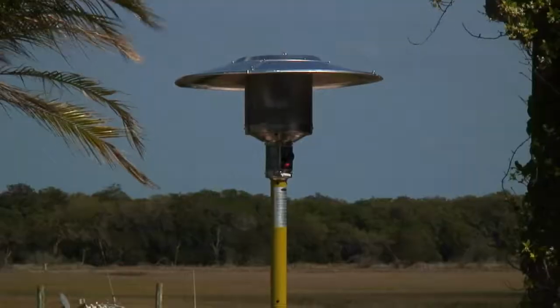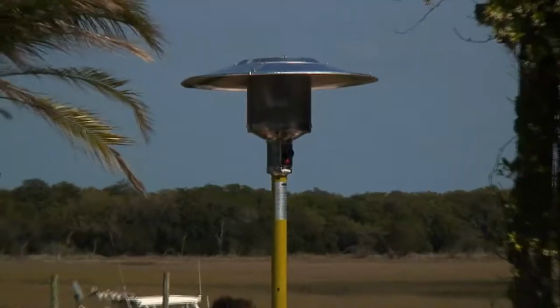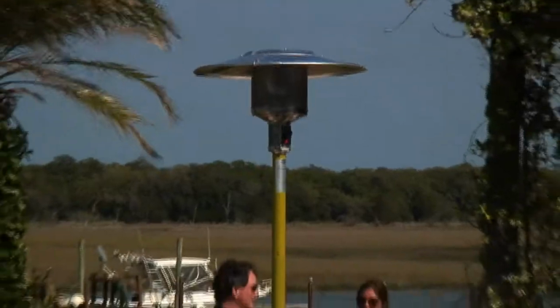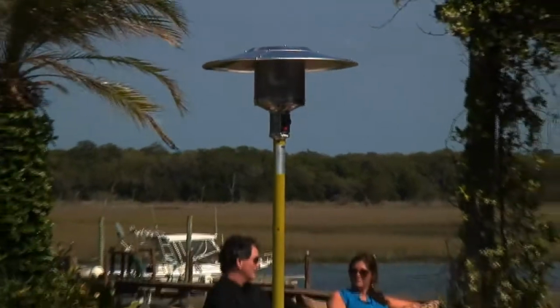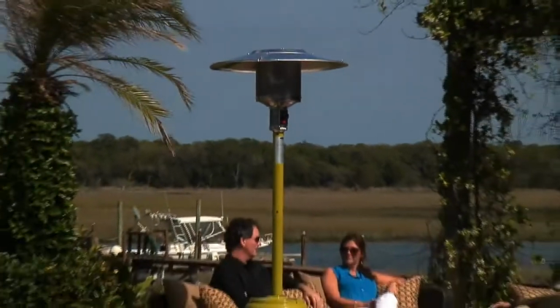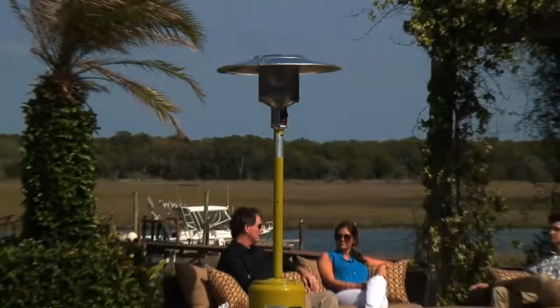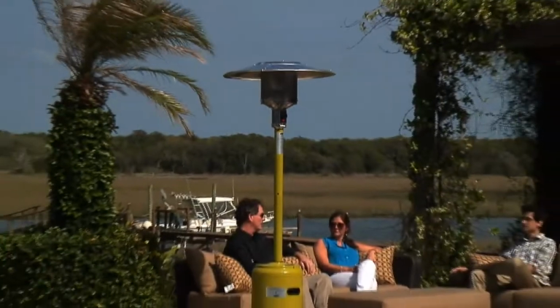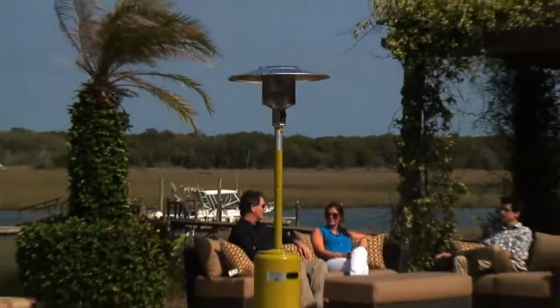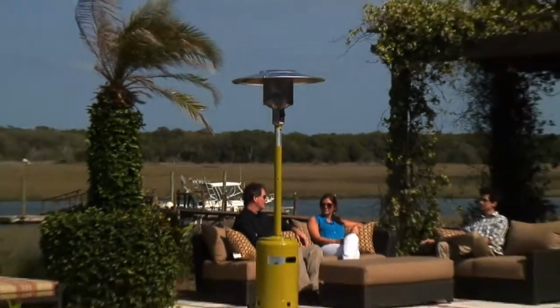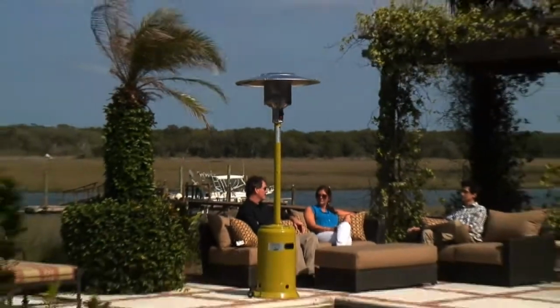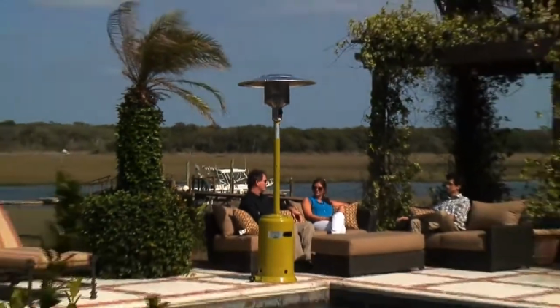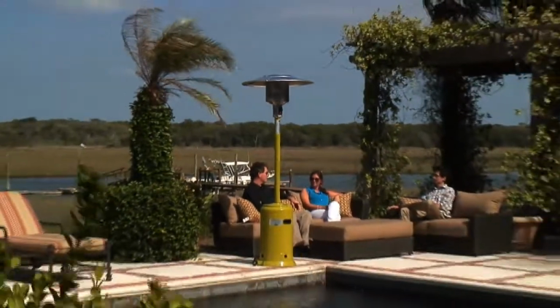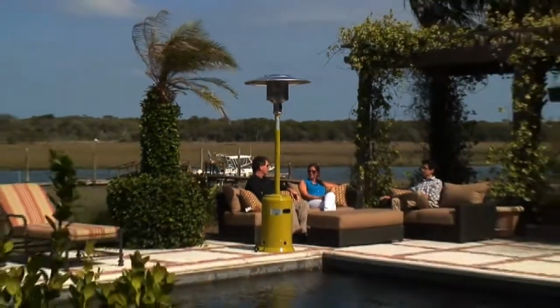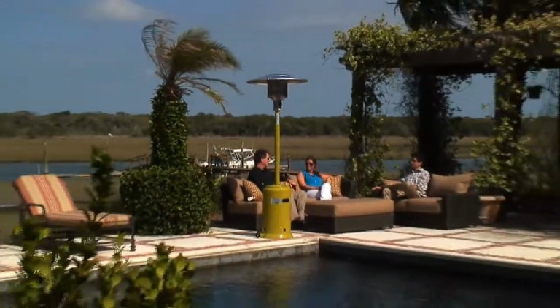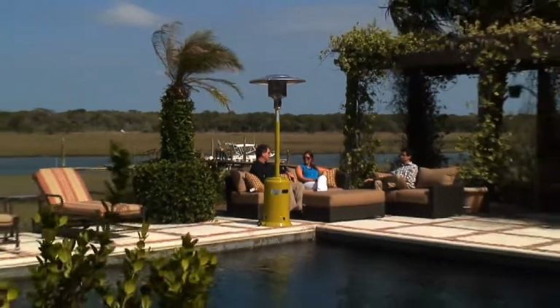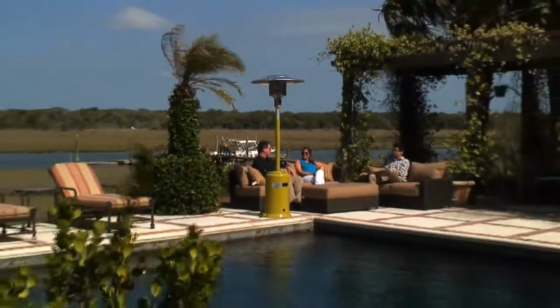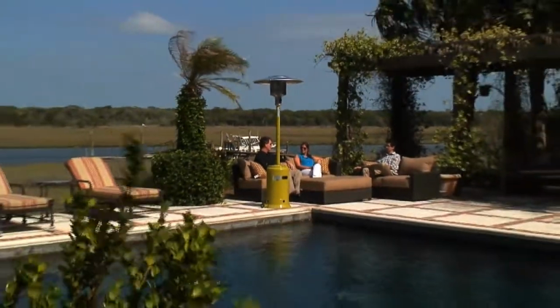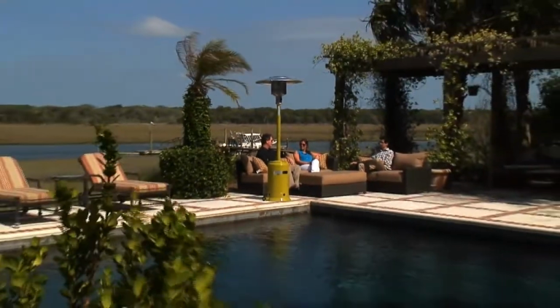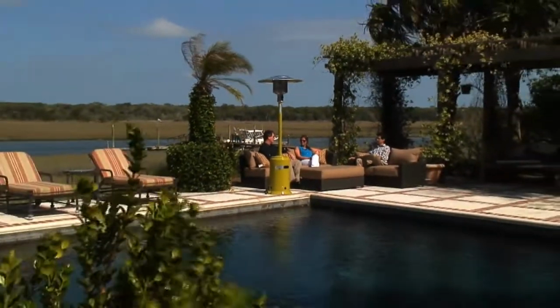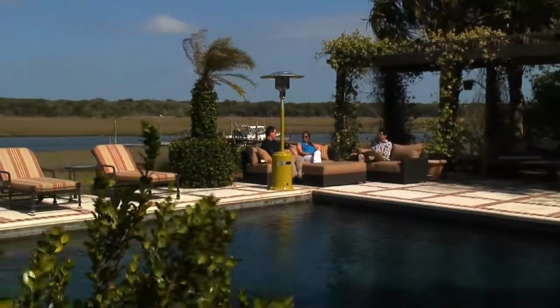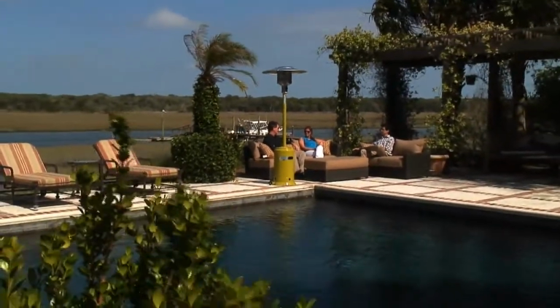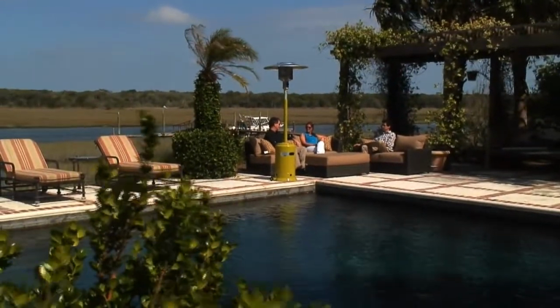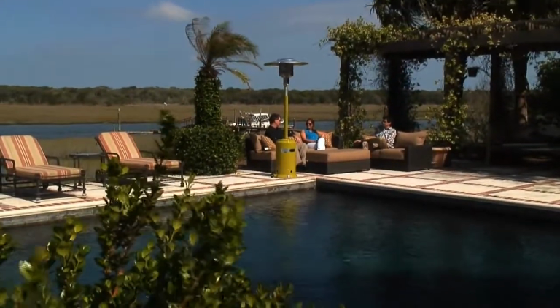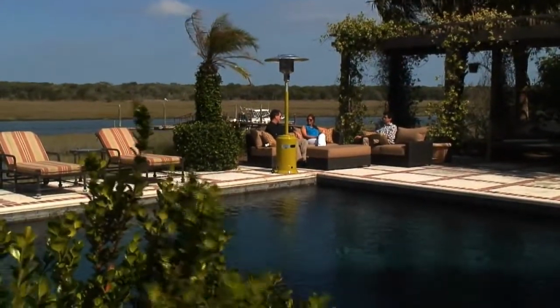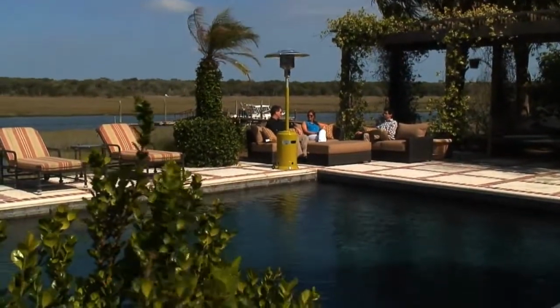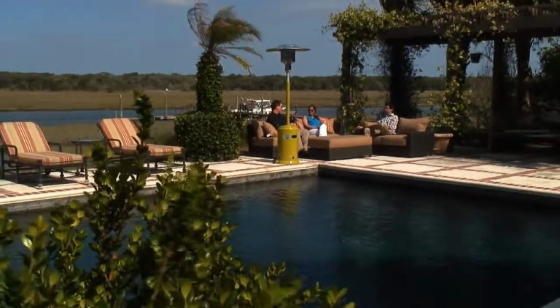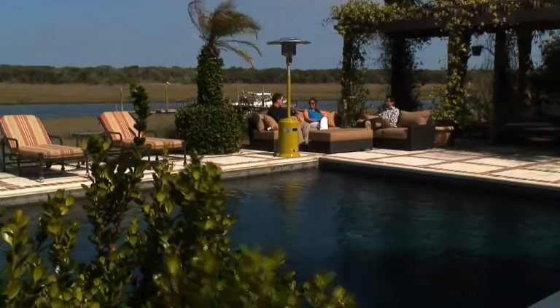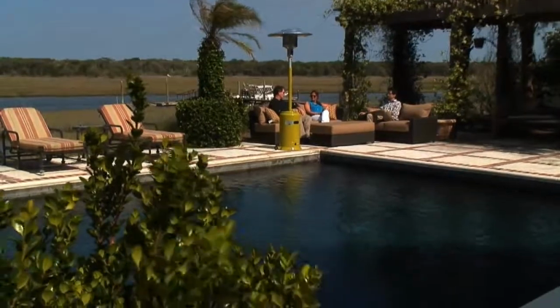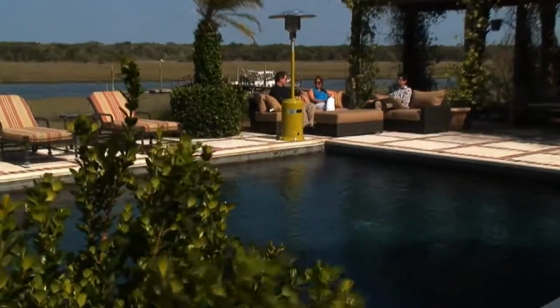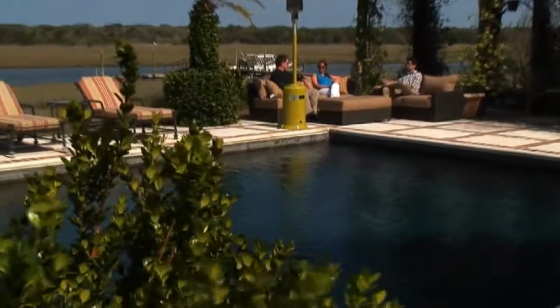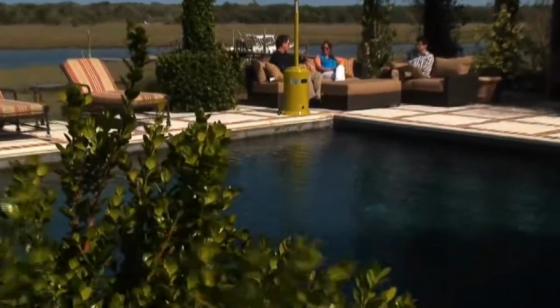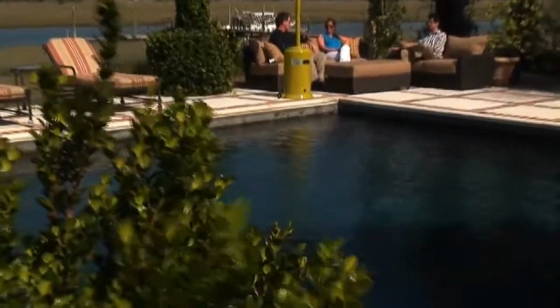Include this powerful heater from Firesense to add the perfect color splash to your well-appointed patio. Firesense — the fire of living.